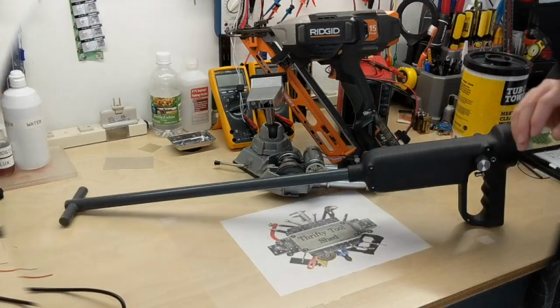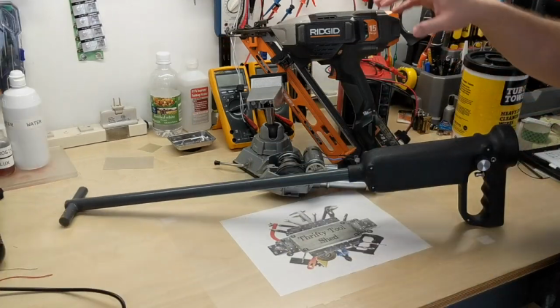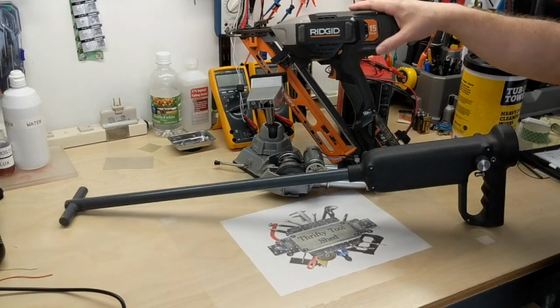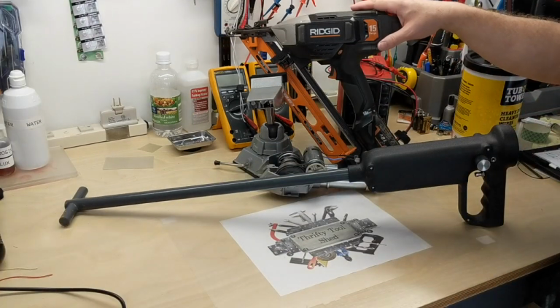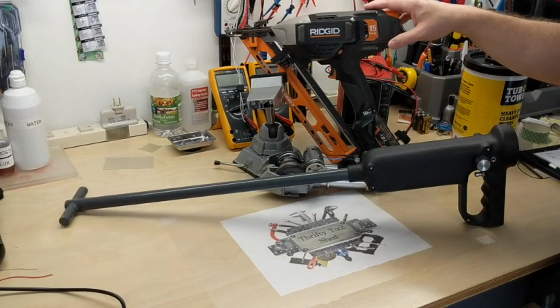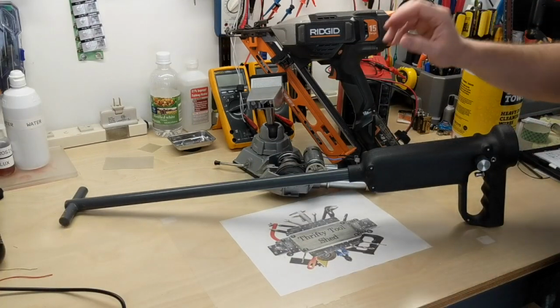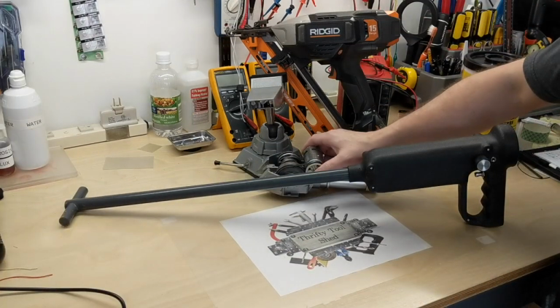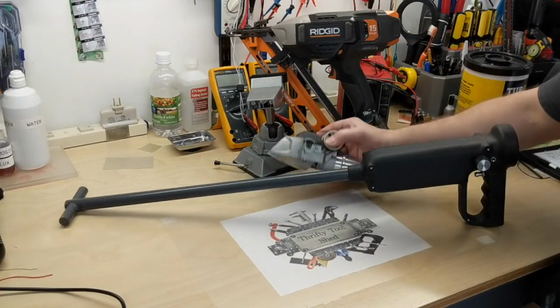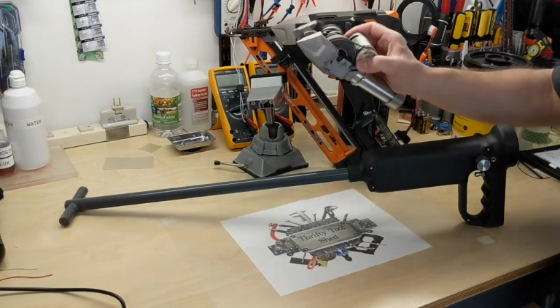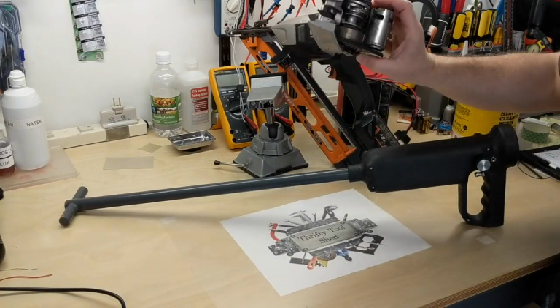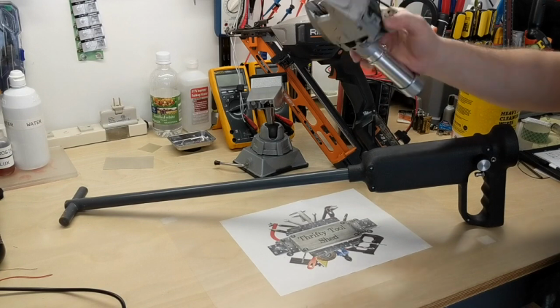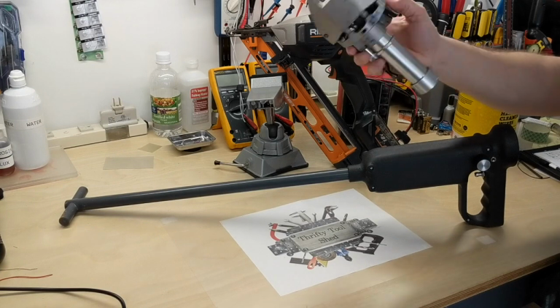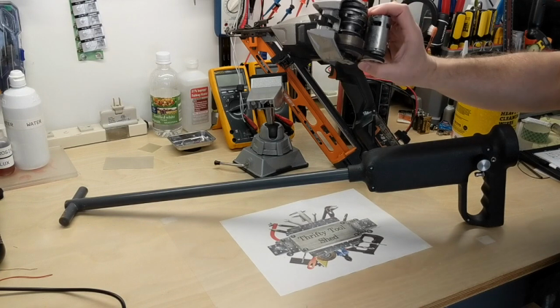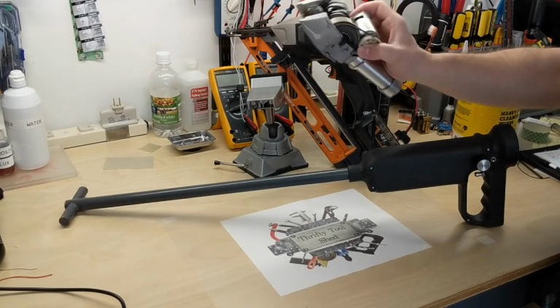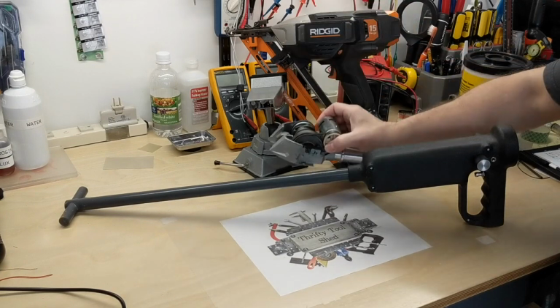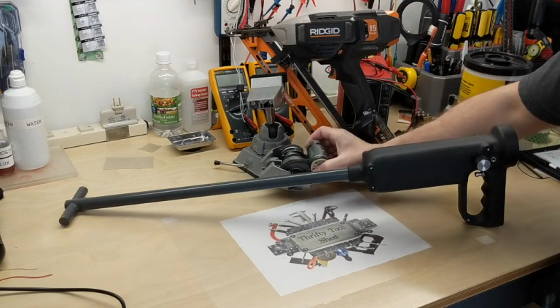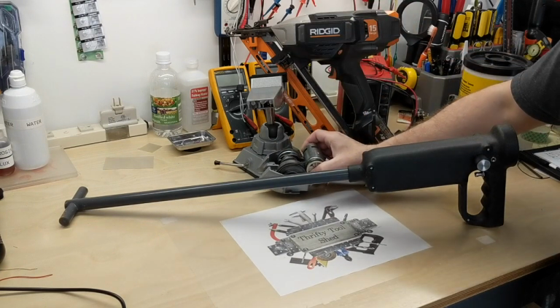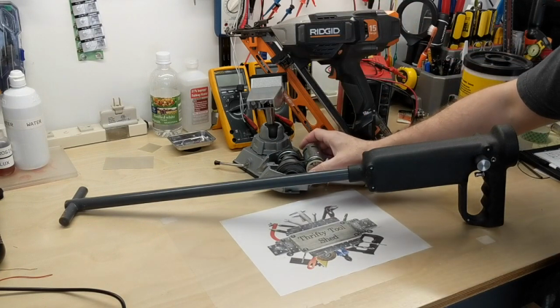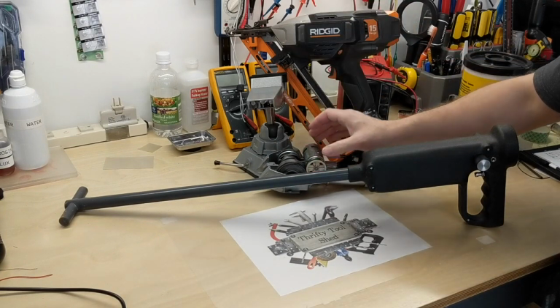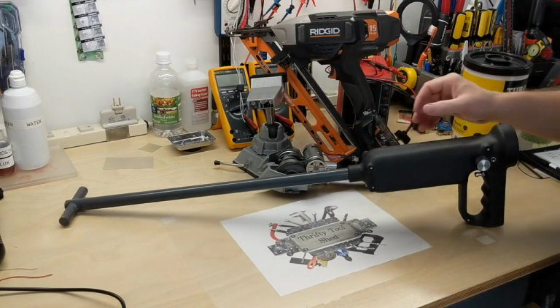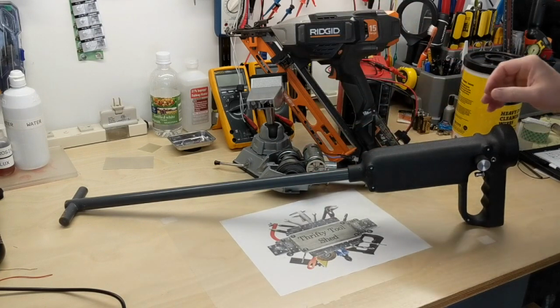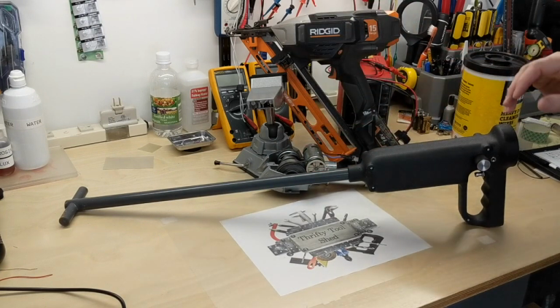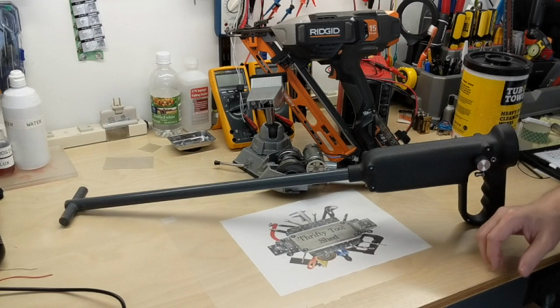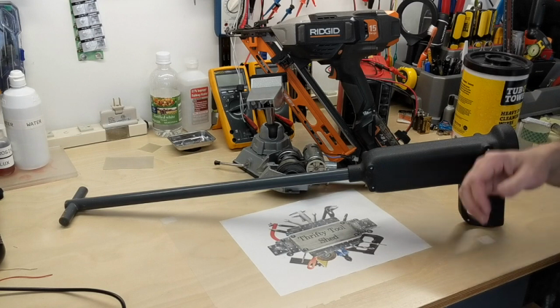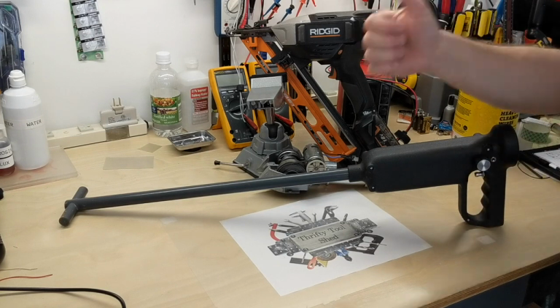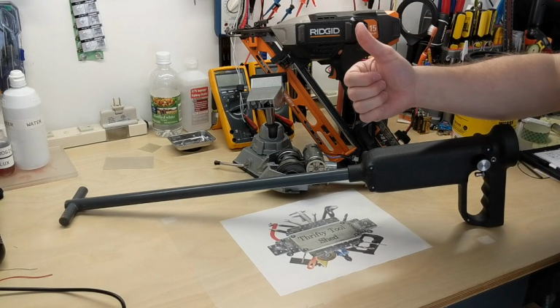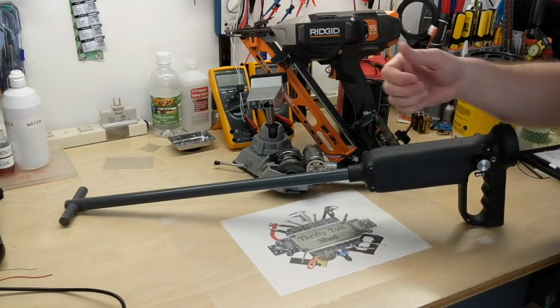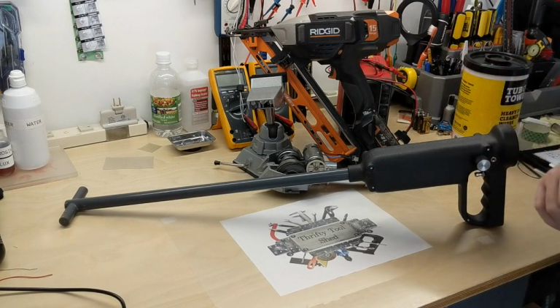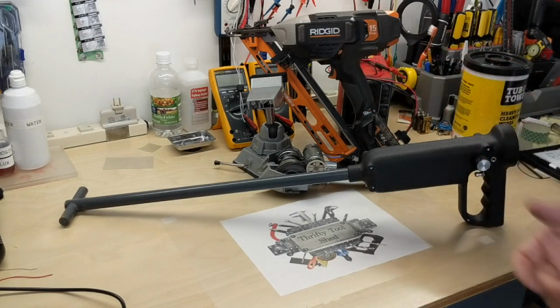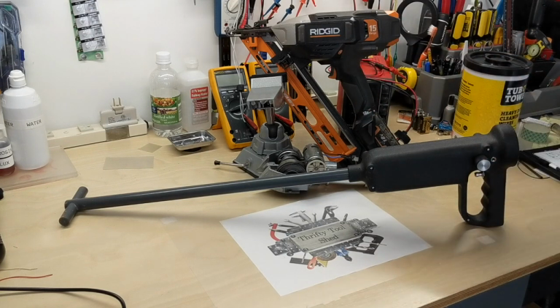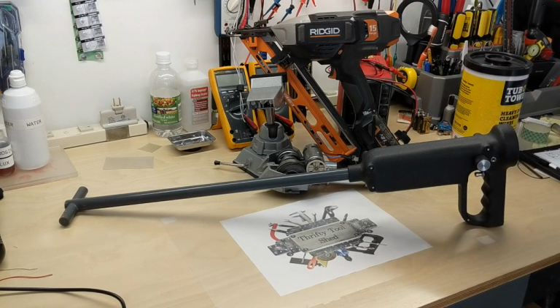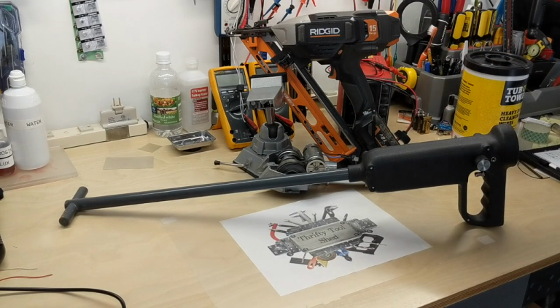I hope you enjoyed a look inside this Rigid finish nailer and the demonstration of how it works. If you liked the video, please give it a thumbs up, please subscribe, and thanks for watching.